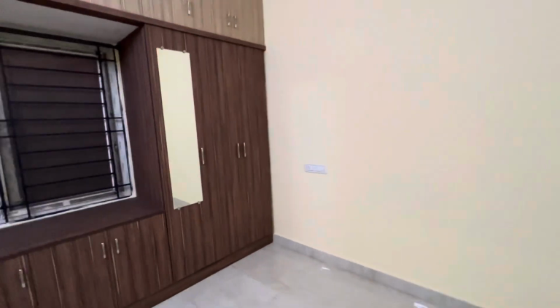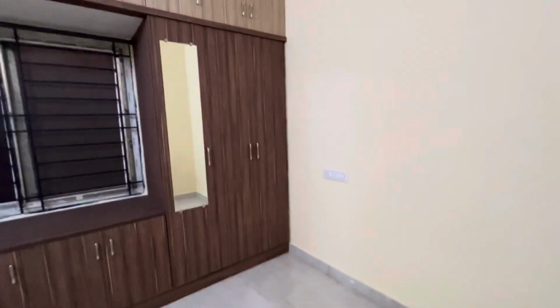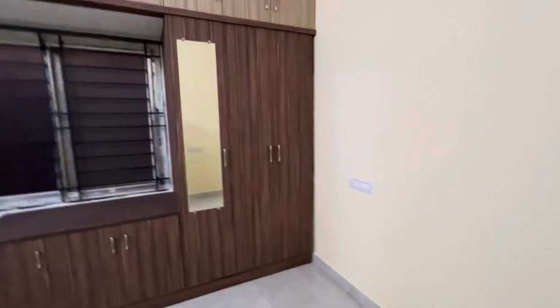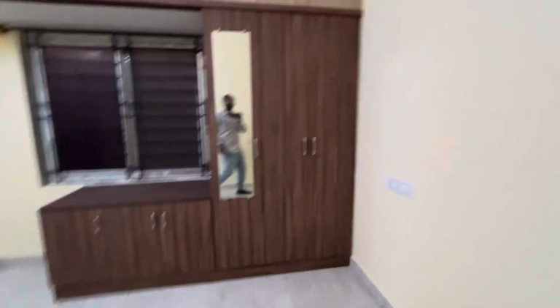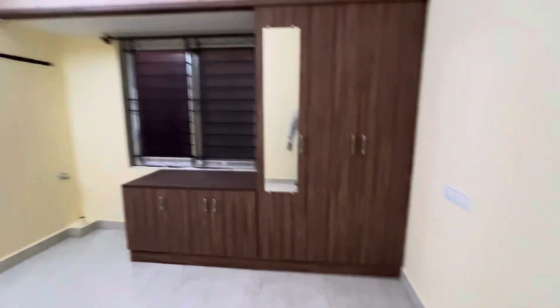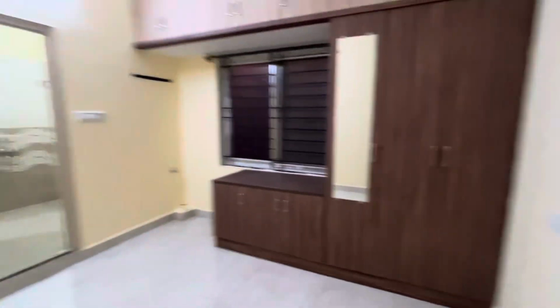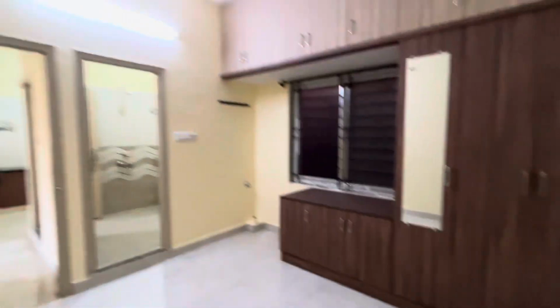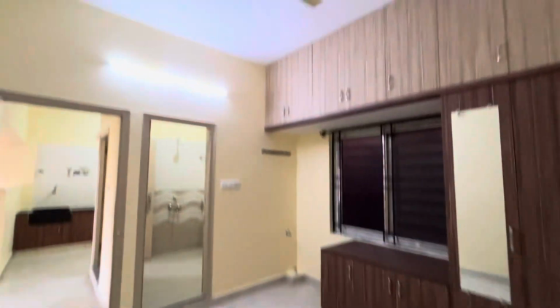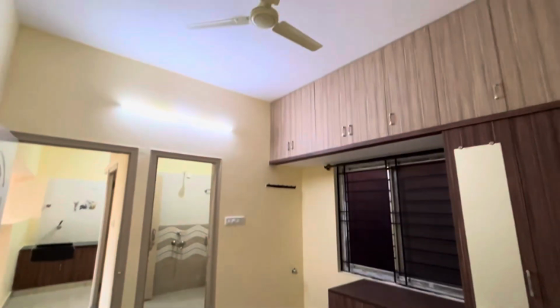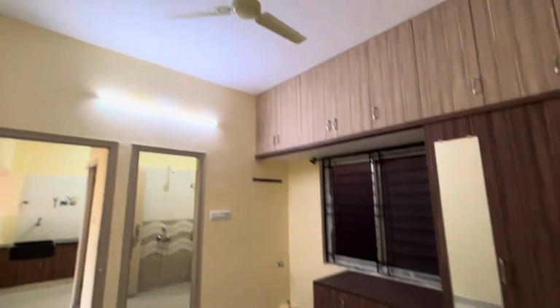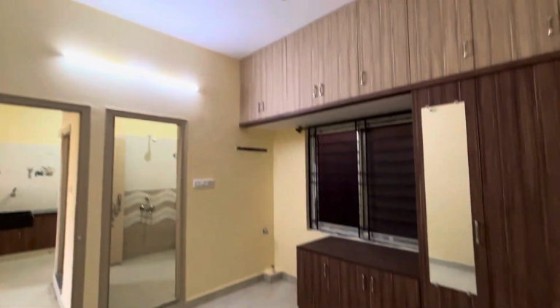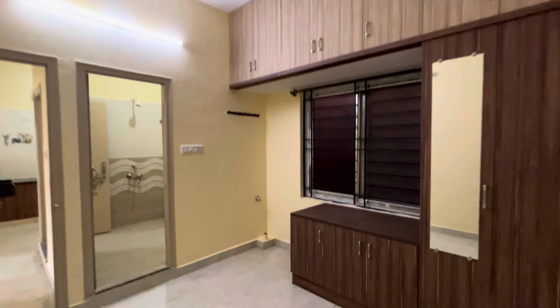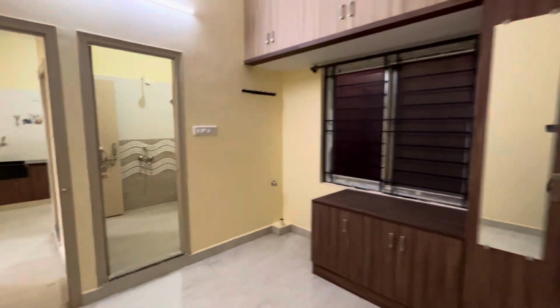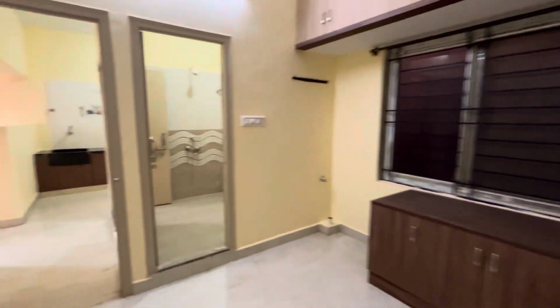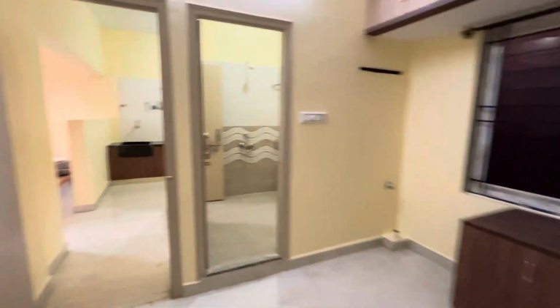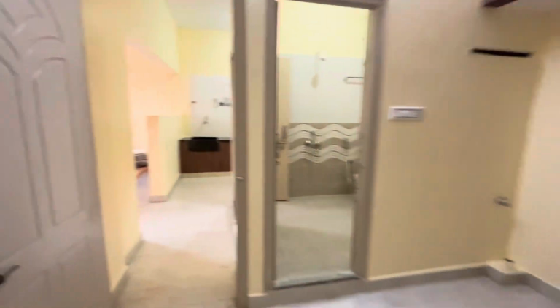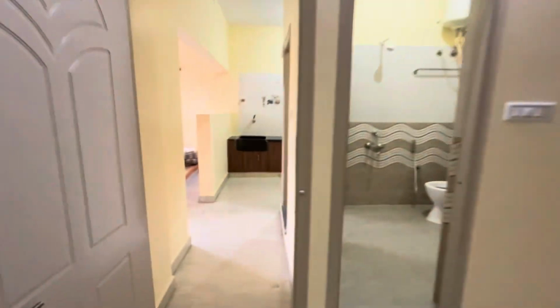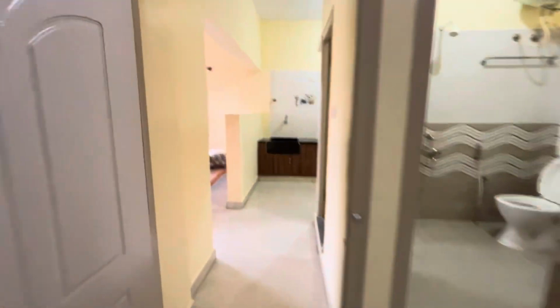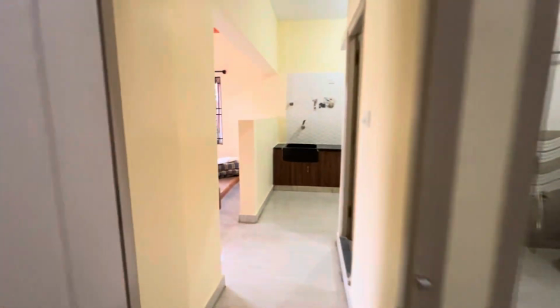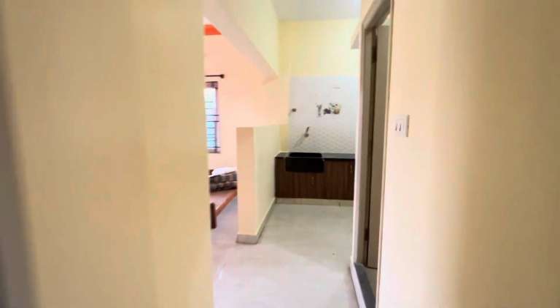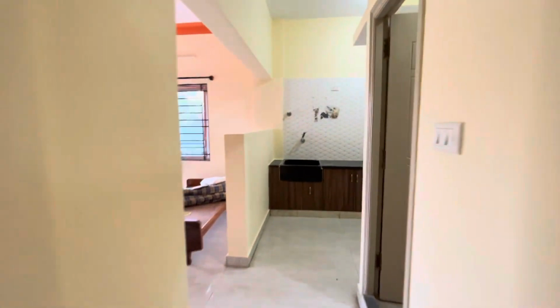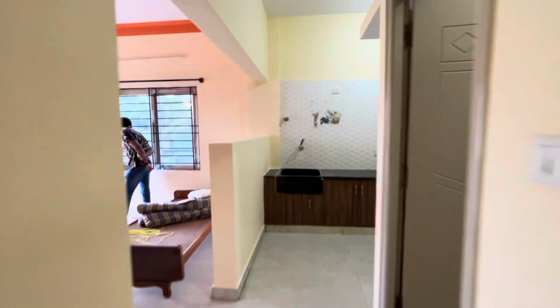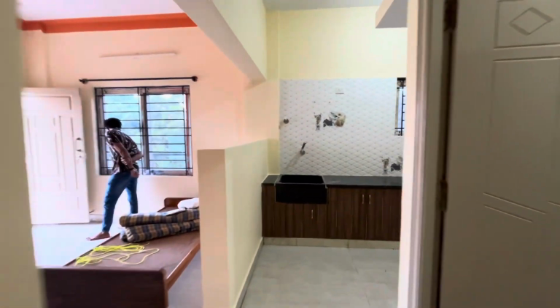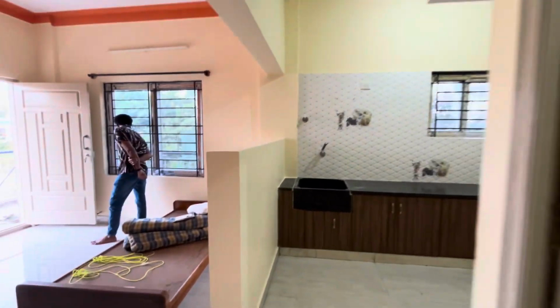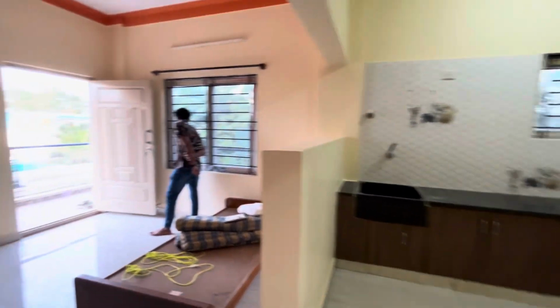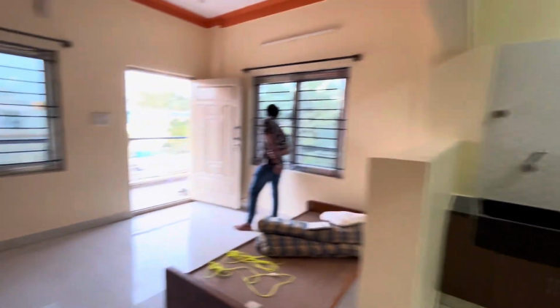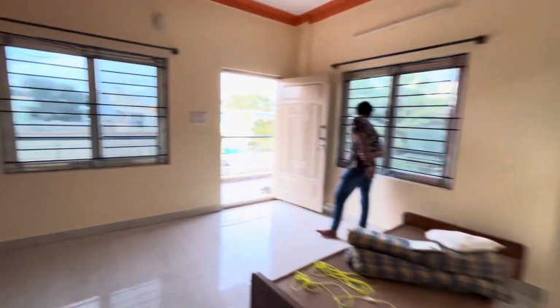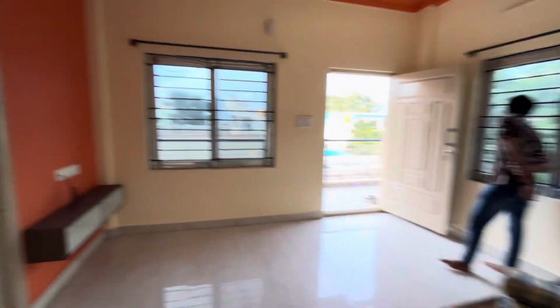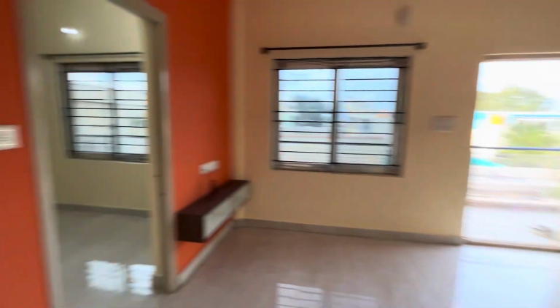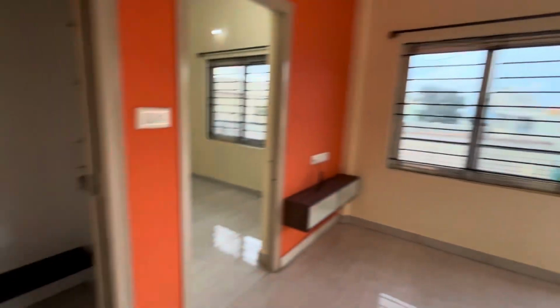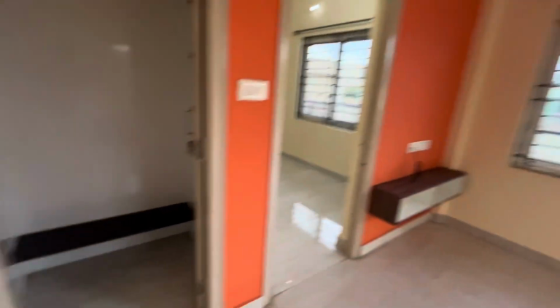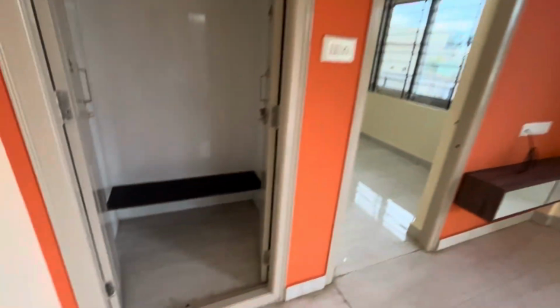This is a nice flat. If anybody is interested, please WhatsApp us and we will share the owner's number so you can have a word with them.